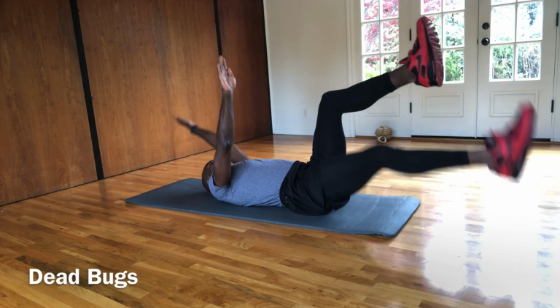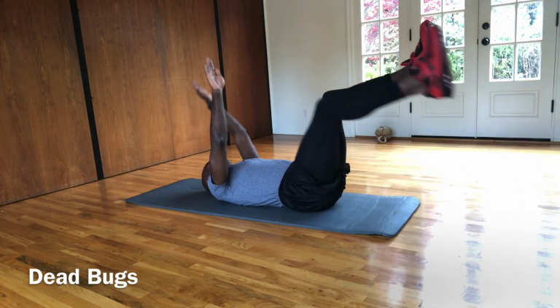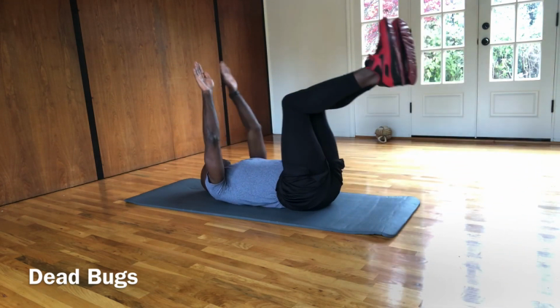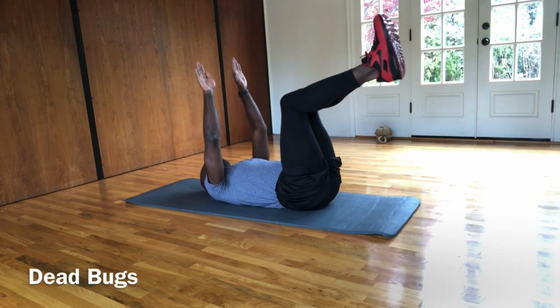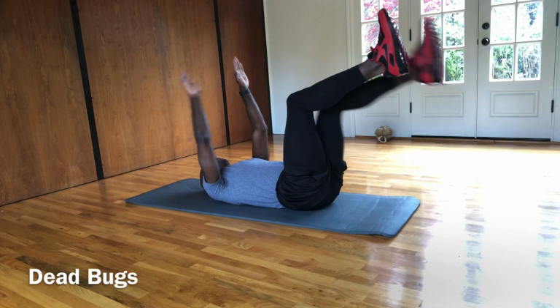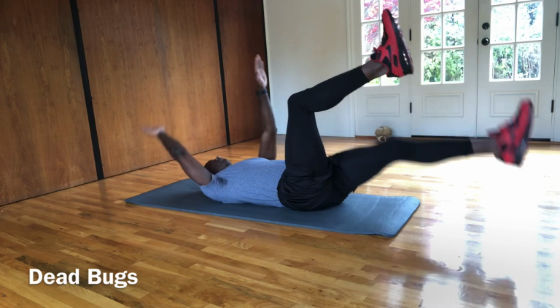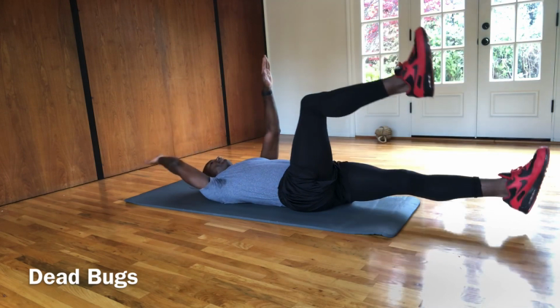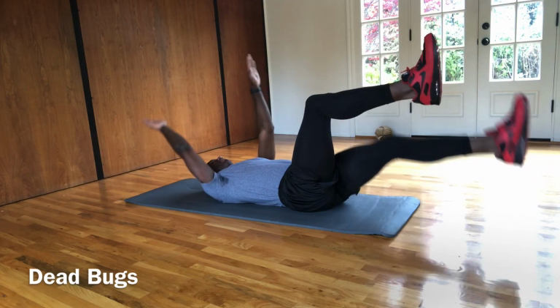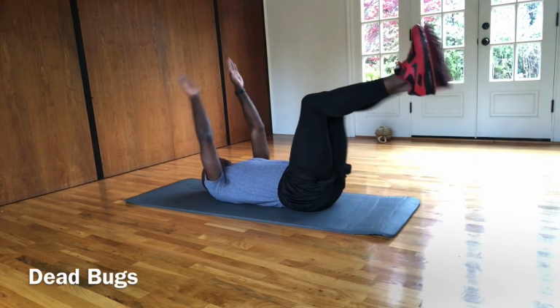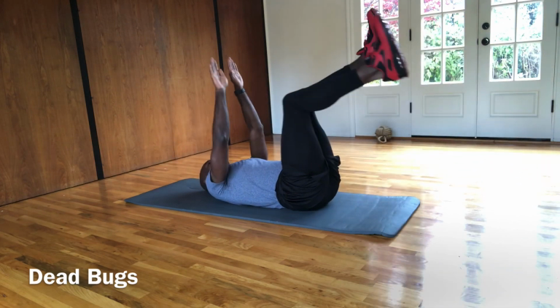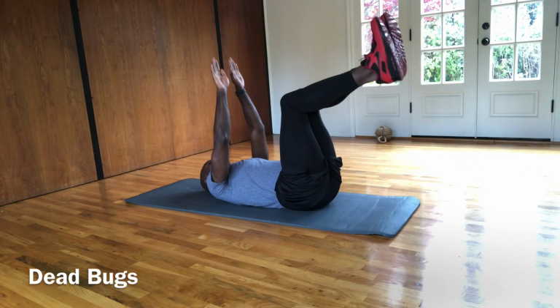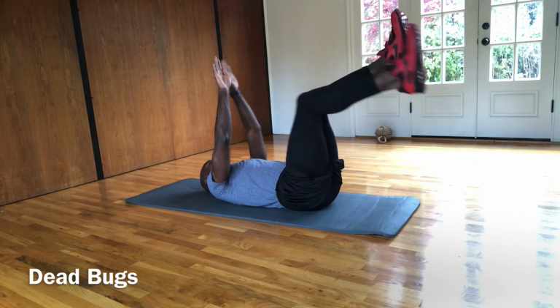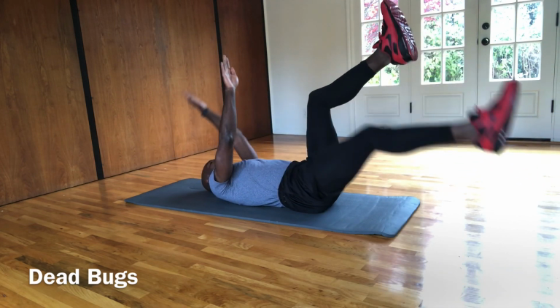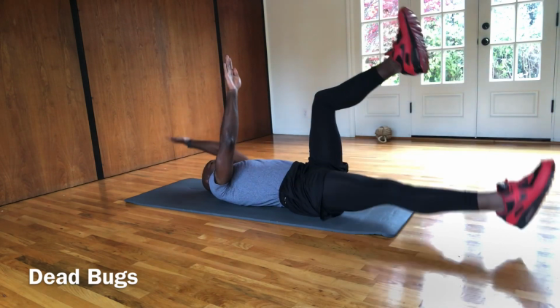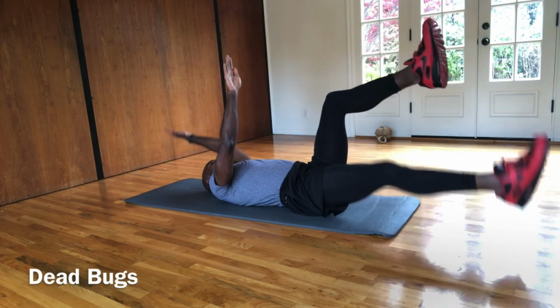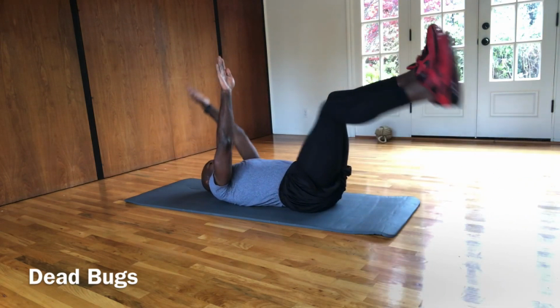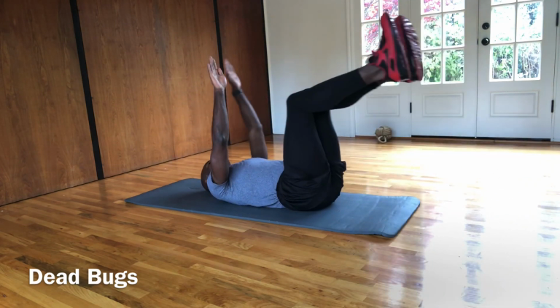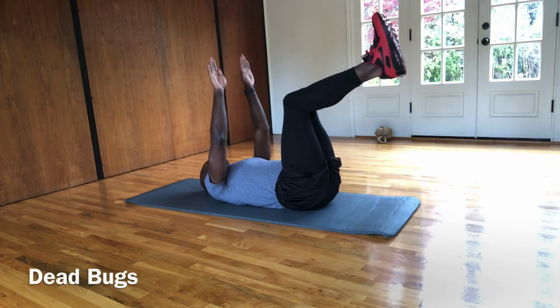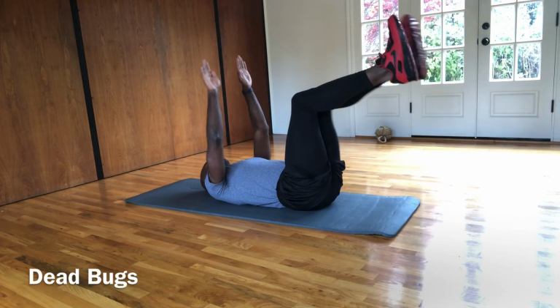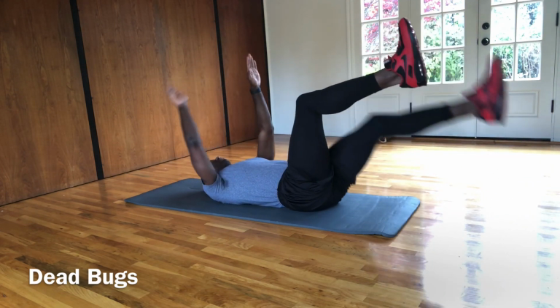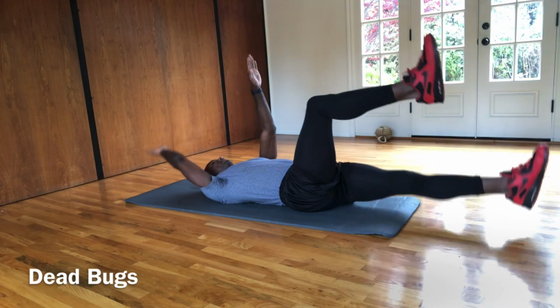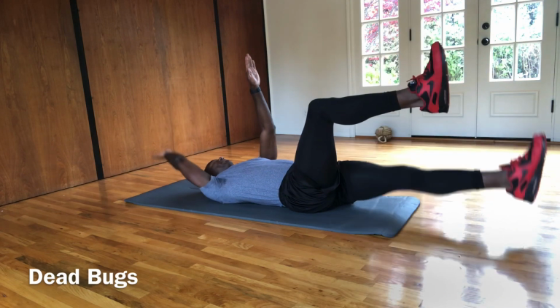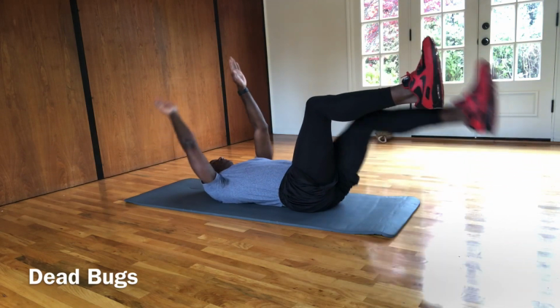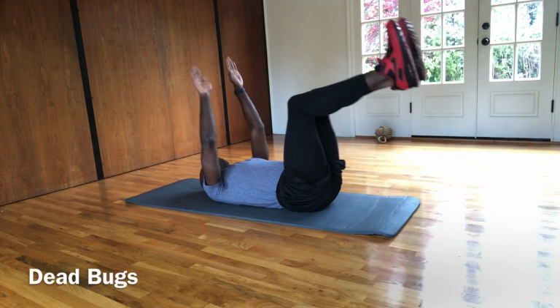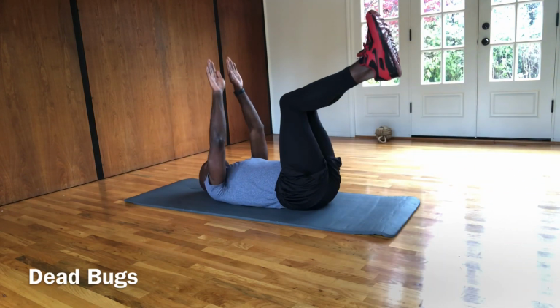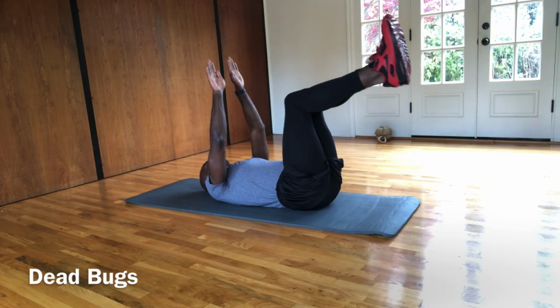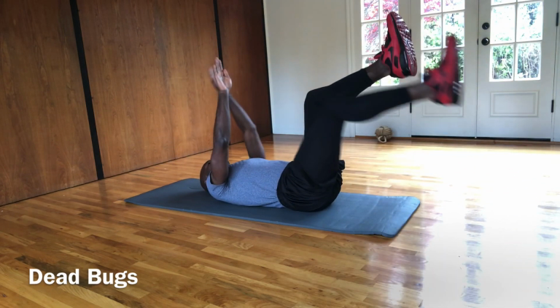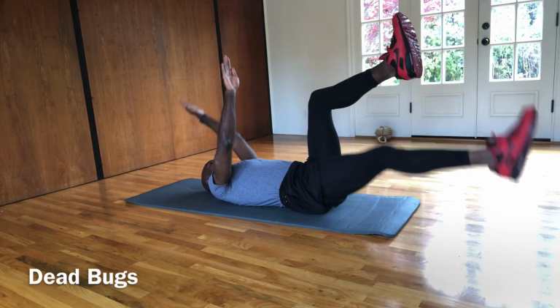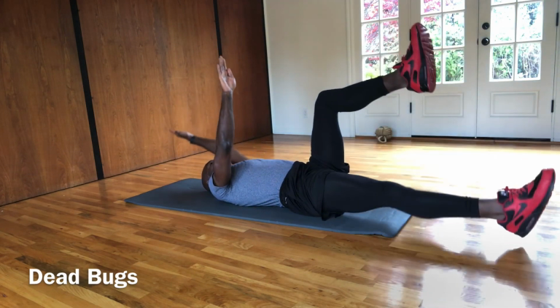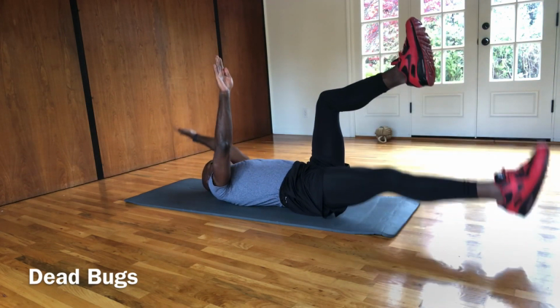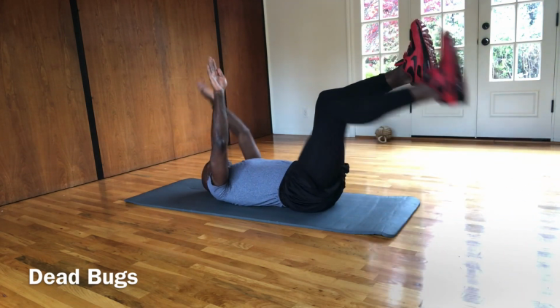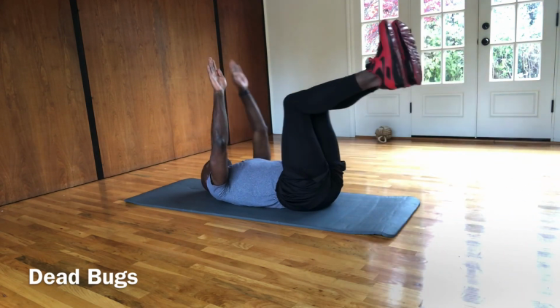Keep it up, making sure that you're still alternating back and forth.